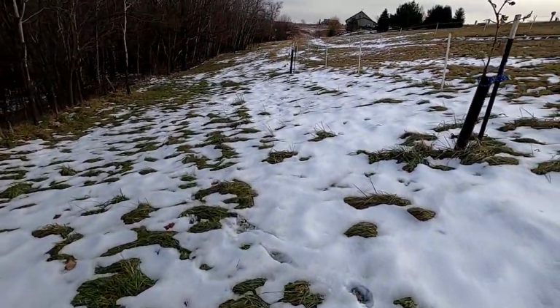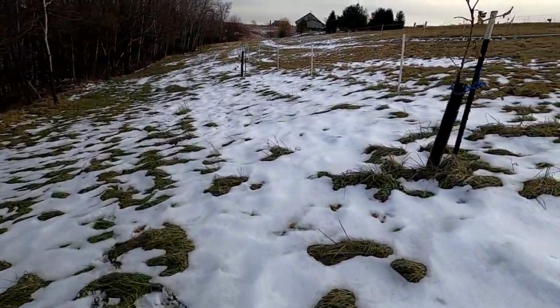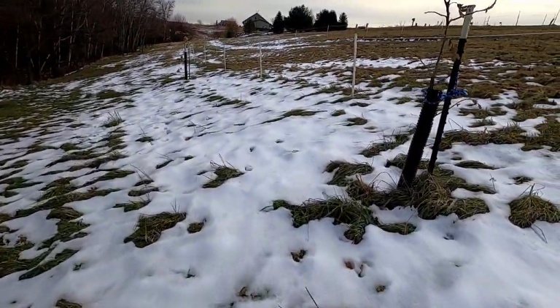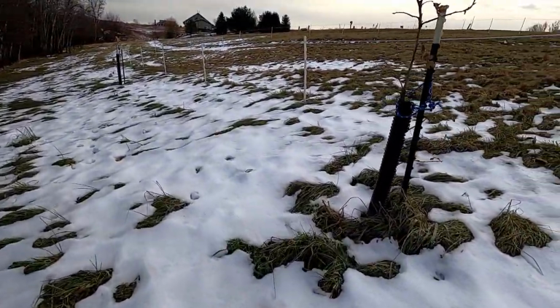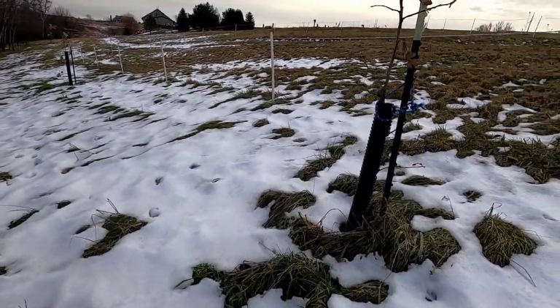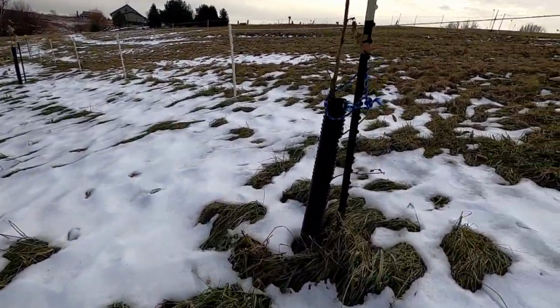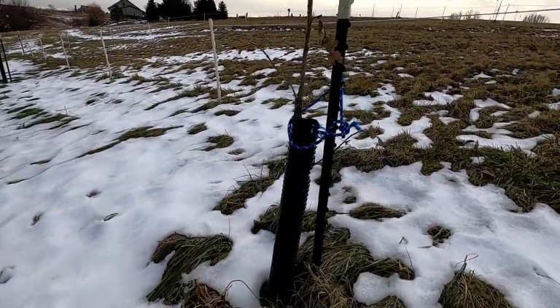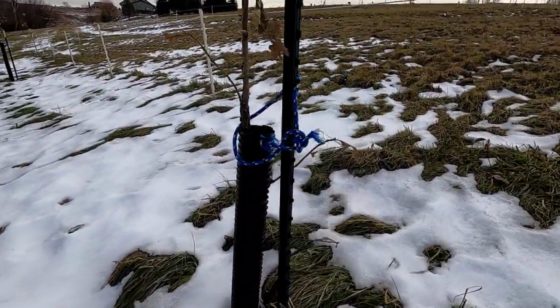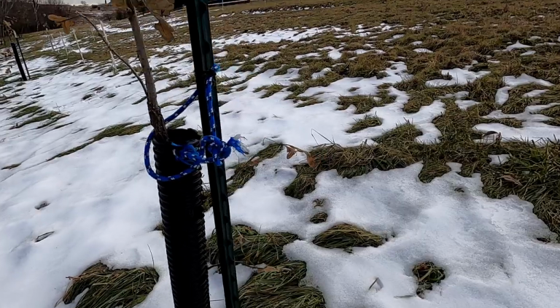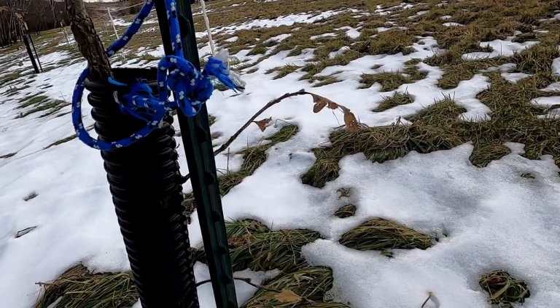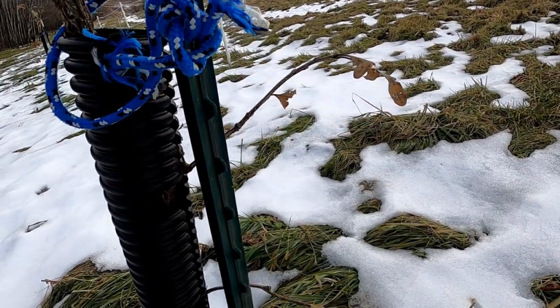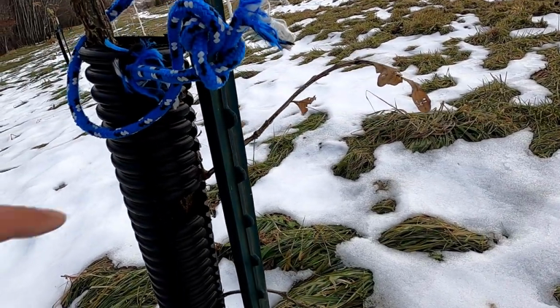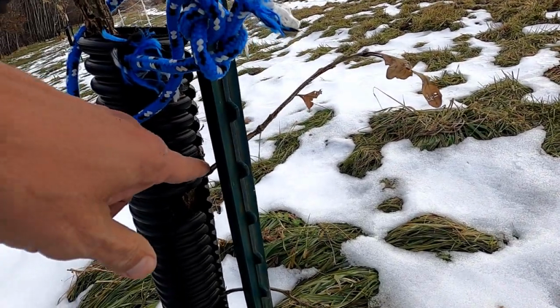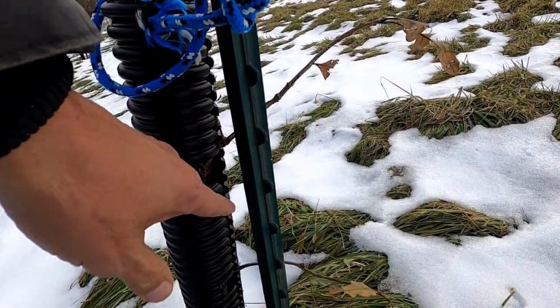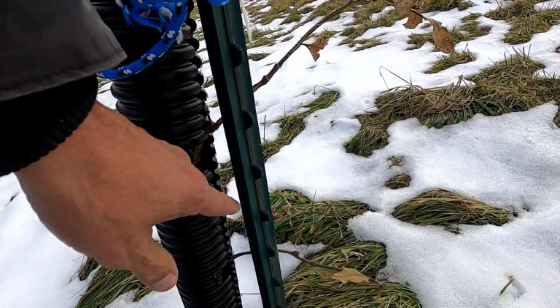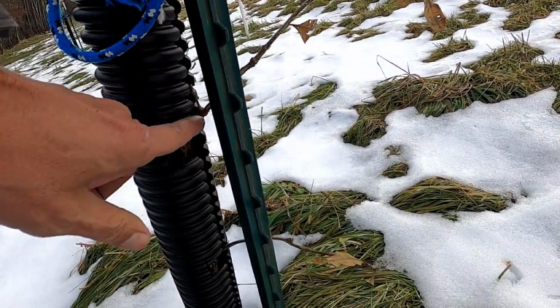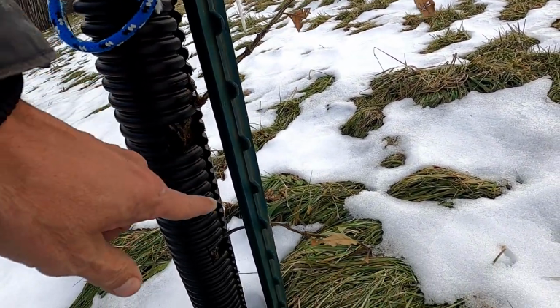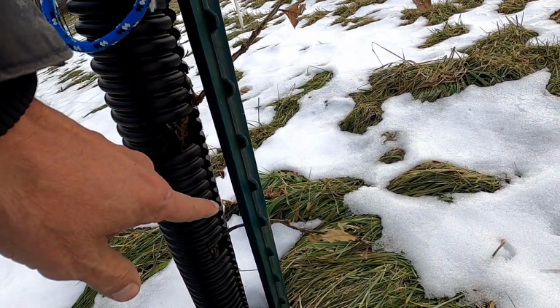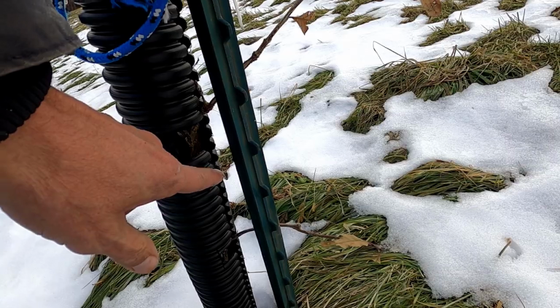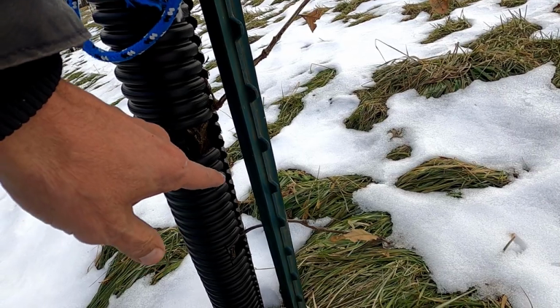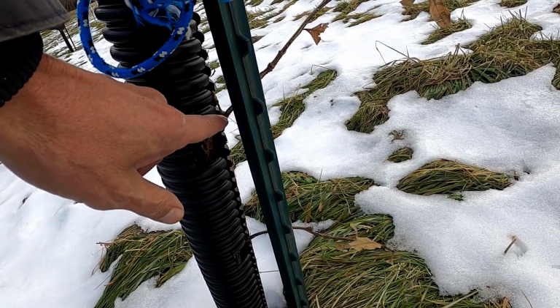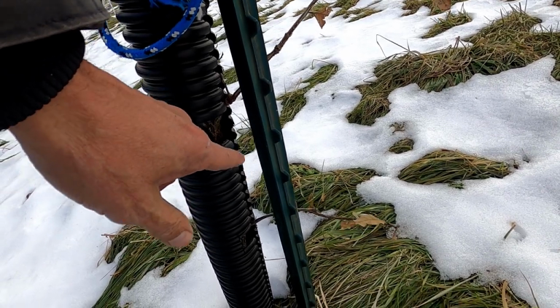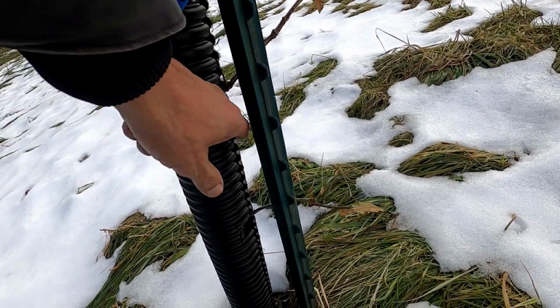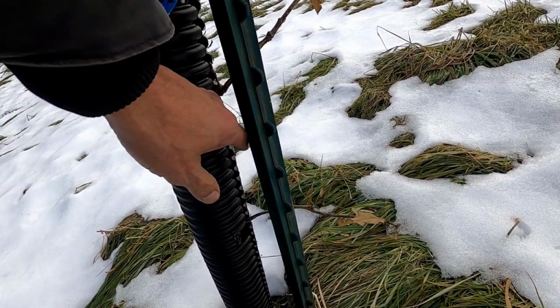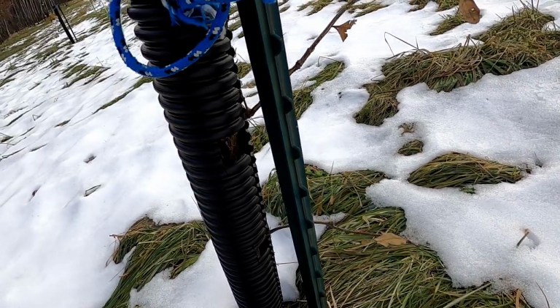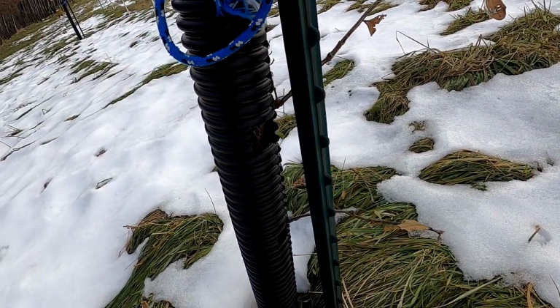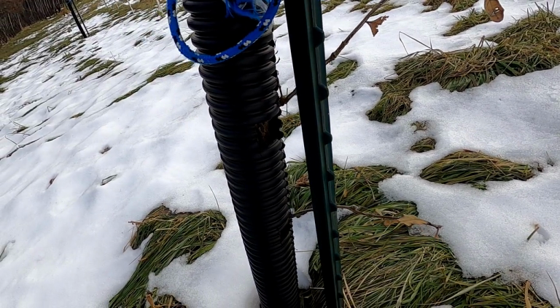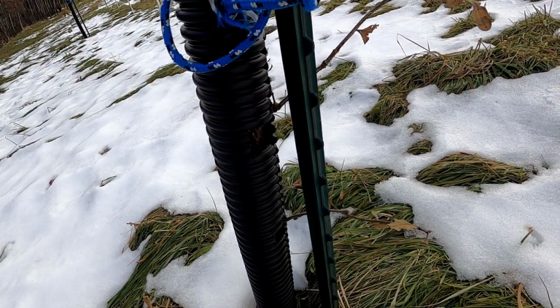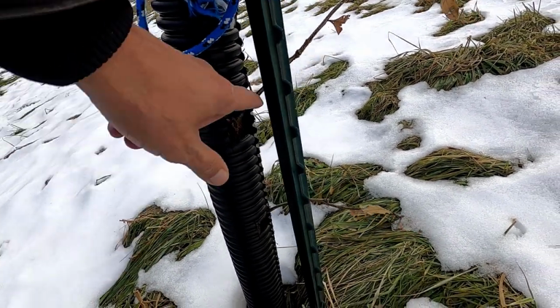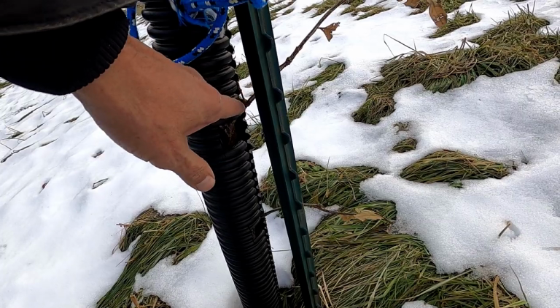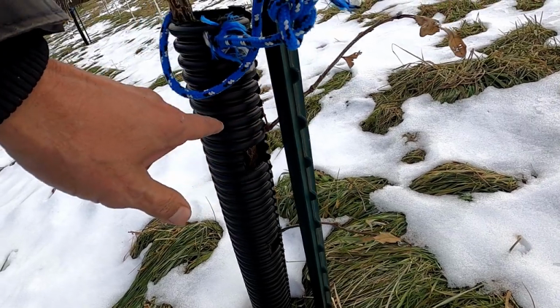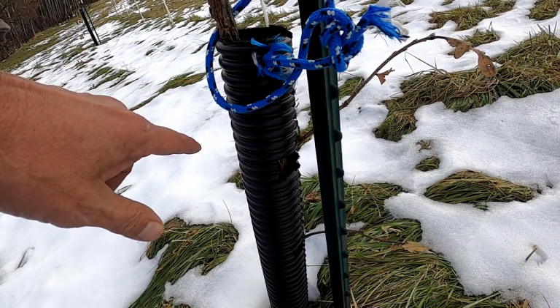It's a bit breezy here — hopefully my audio won't mess up. You can see these are actually in line, so they're right in the split. Hopefully they won't get rubbed on.